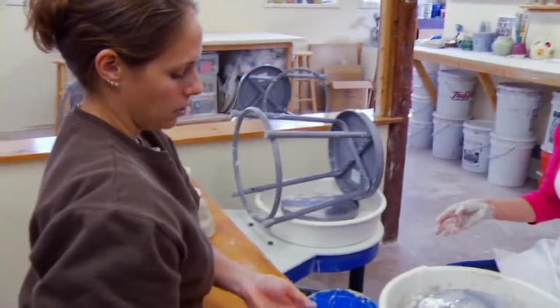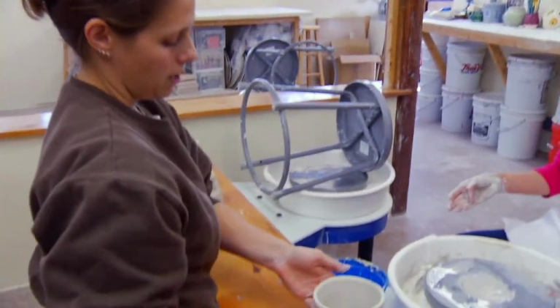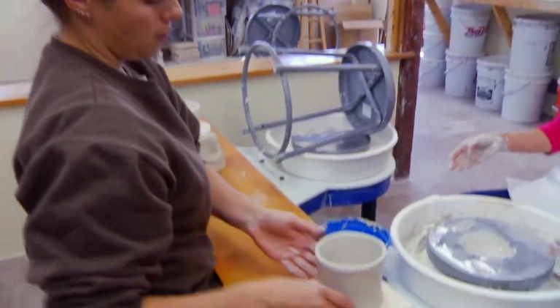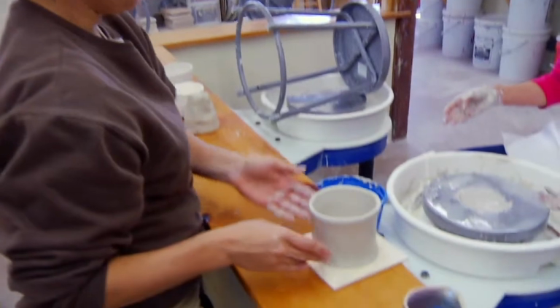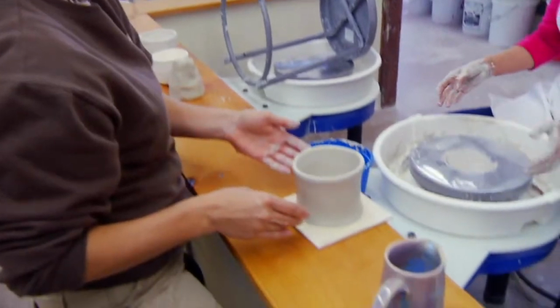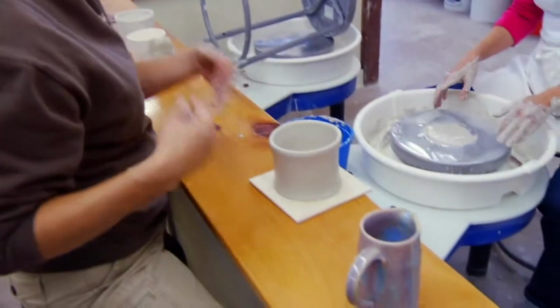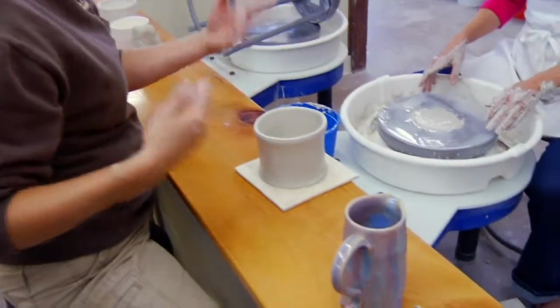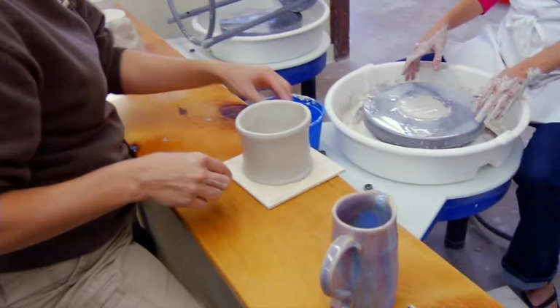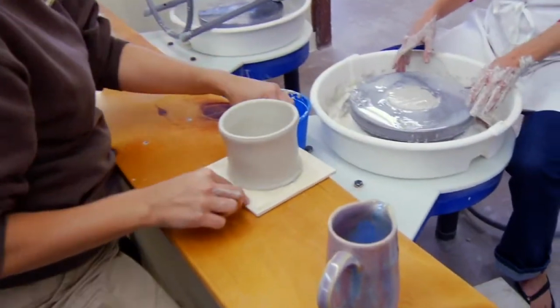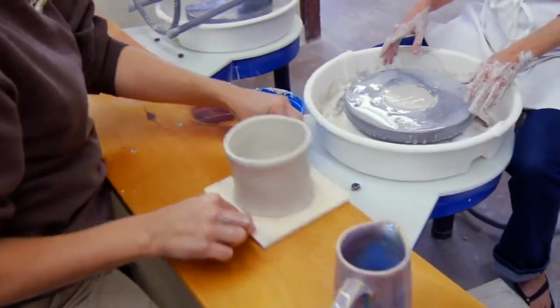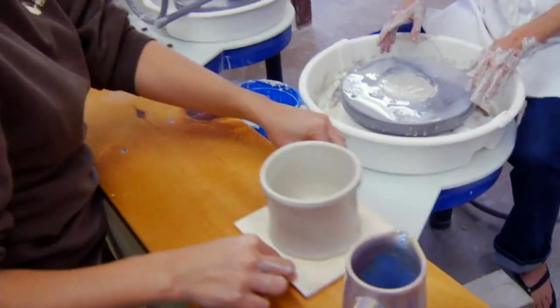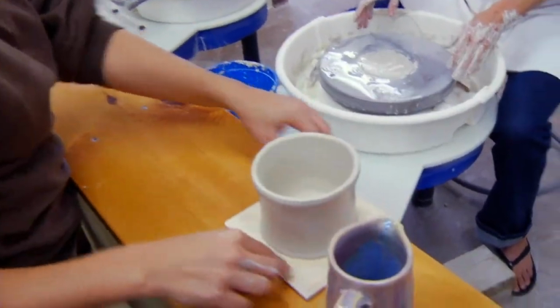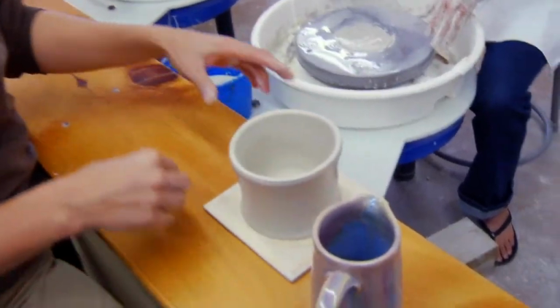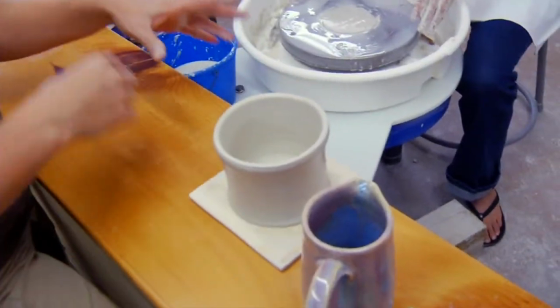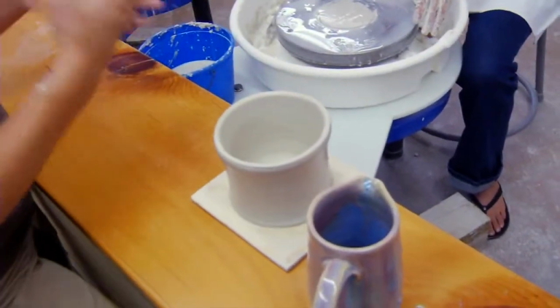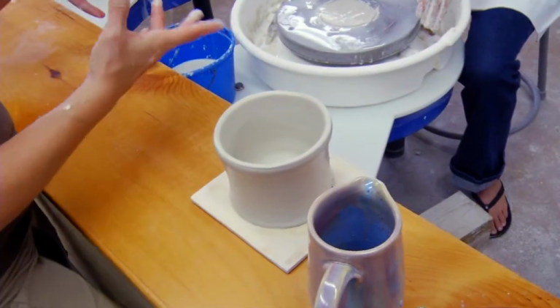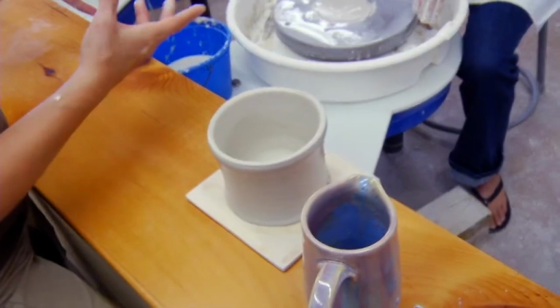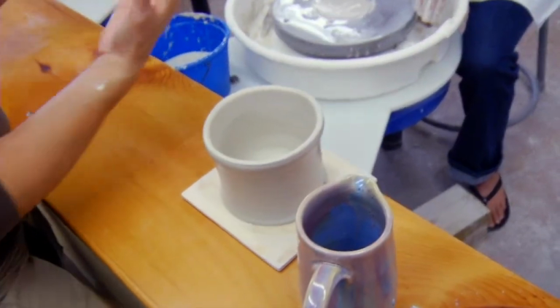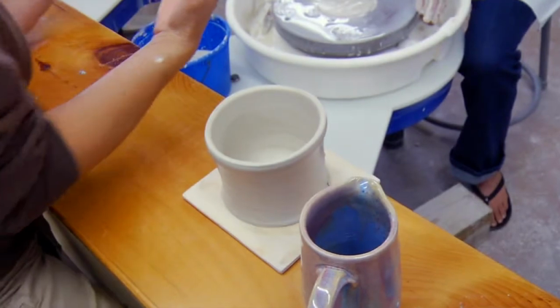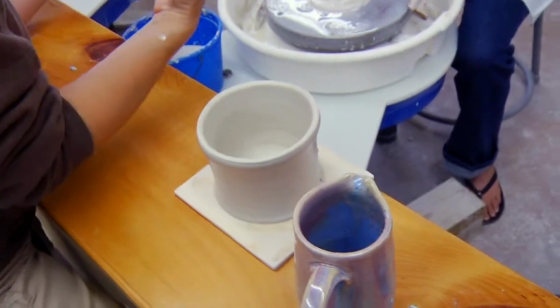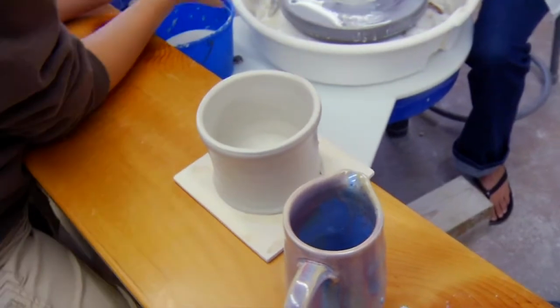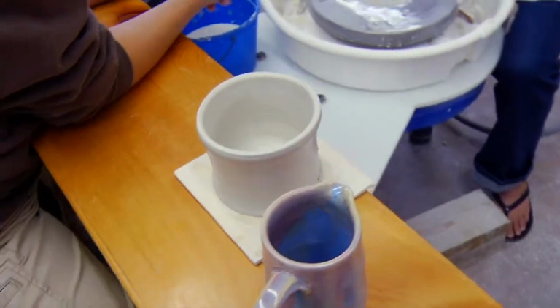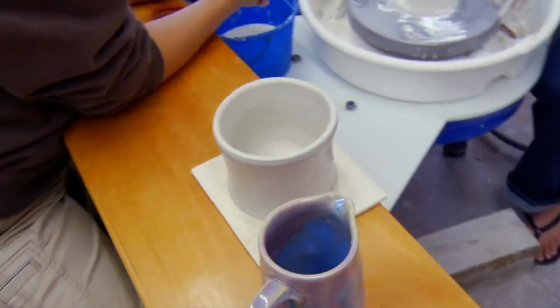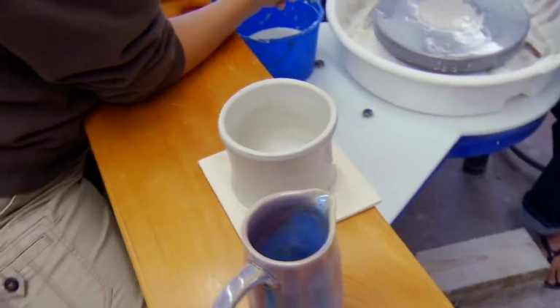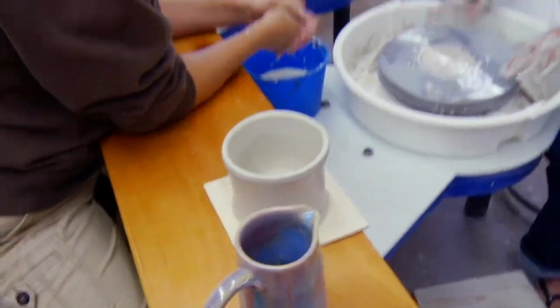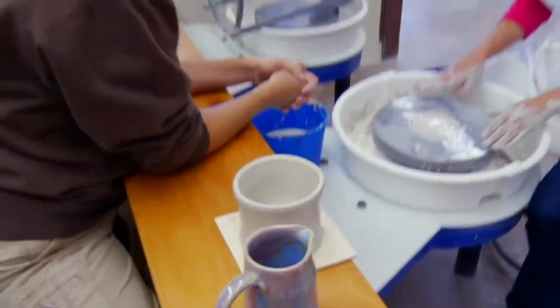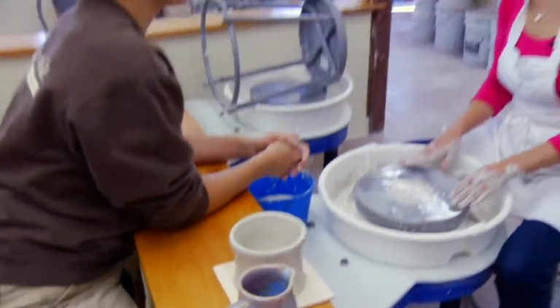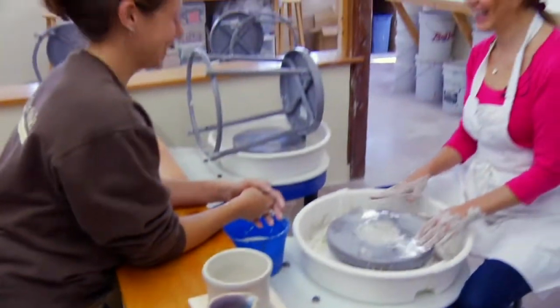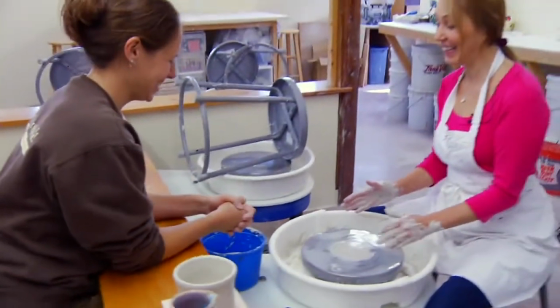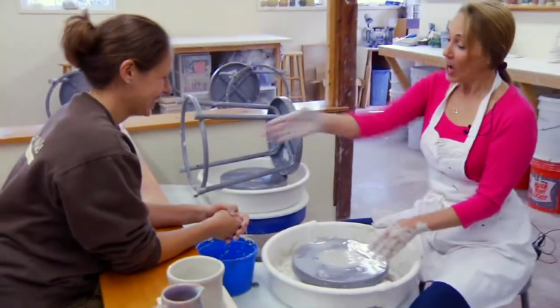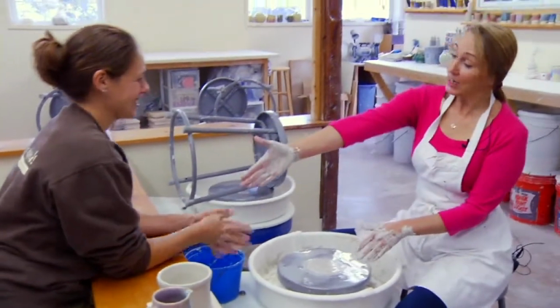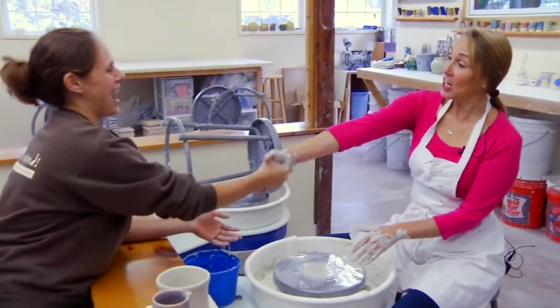It'll dry here for about a week, and then that's the process at which point people can add handles or stamp them. So you're going to have to come back. I have to come back — I would love to come back.